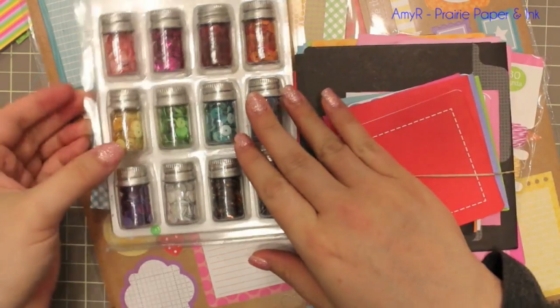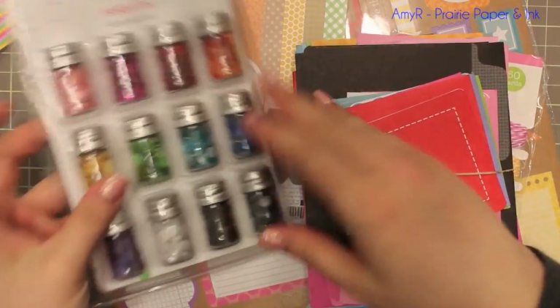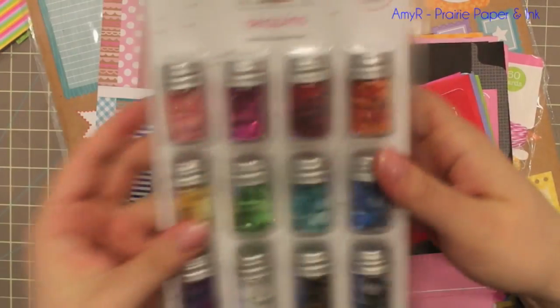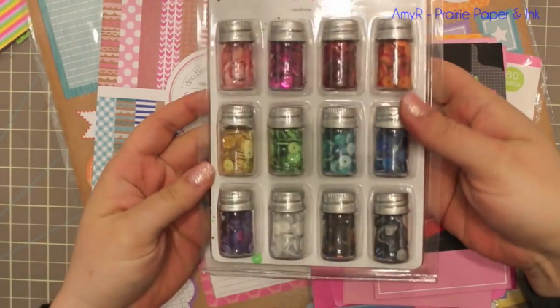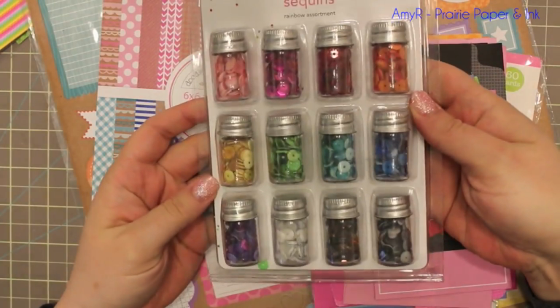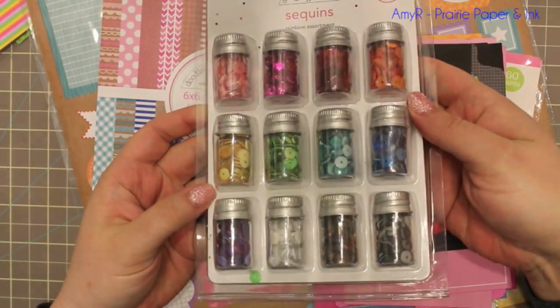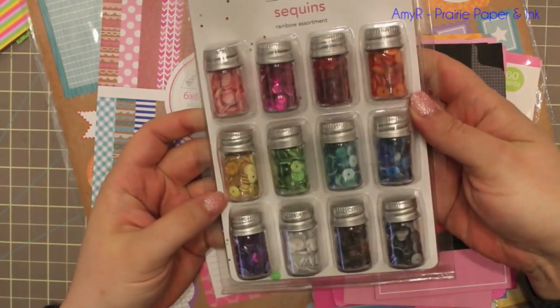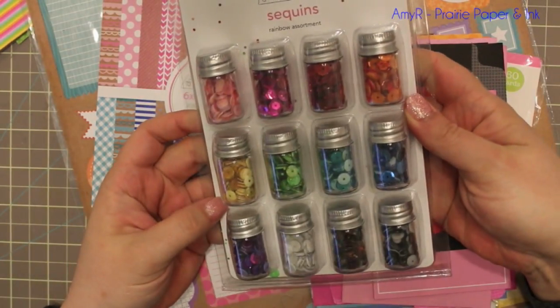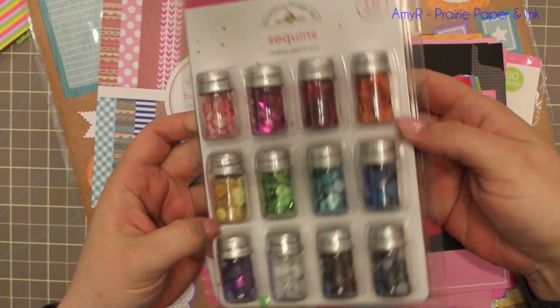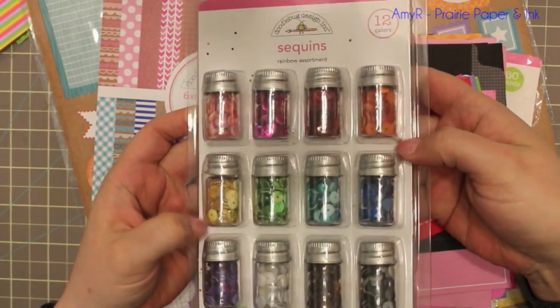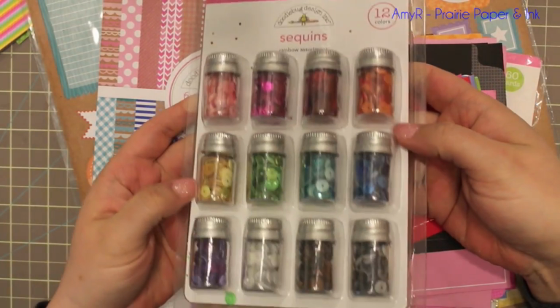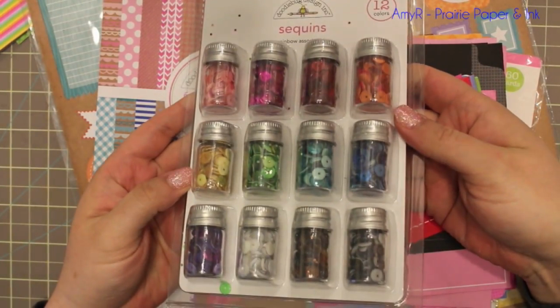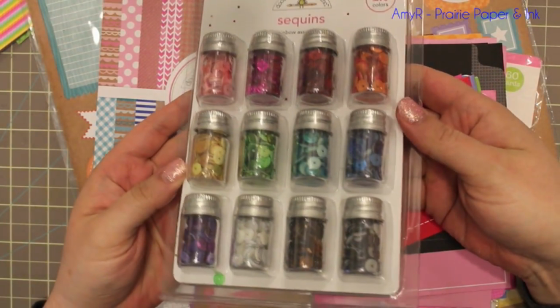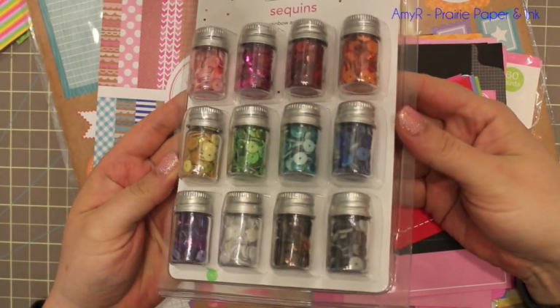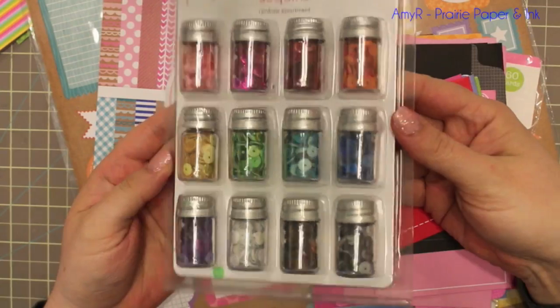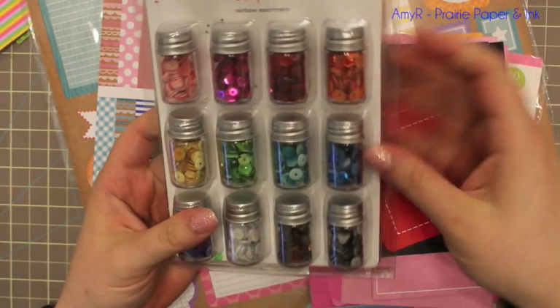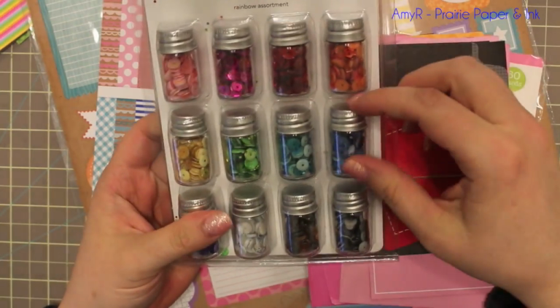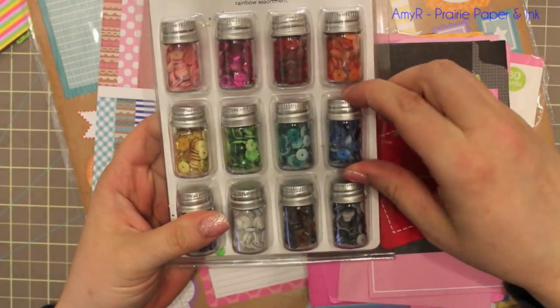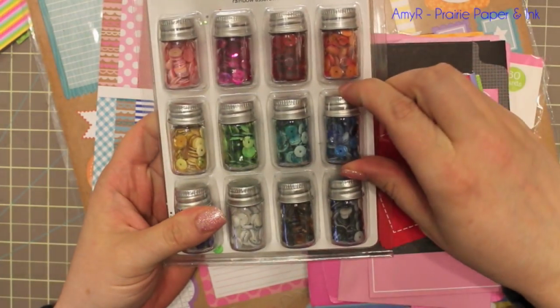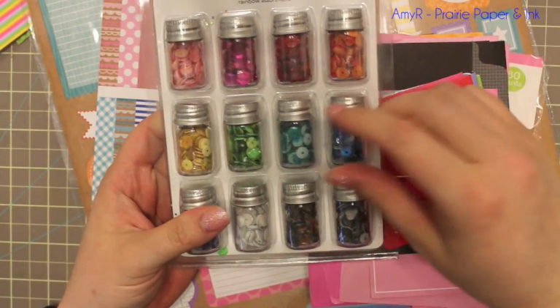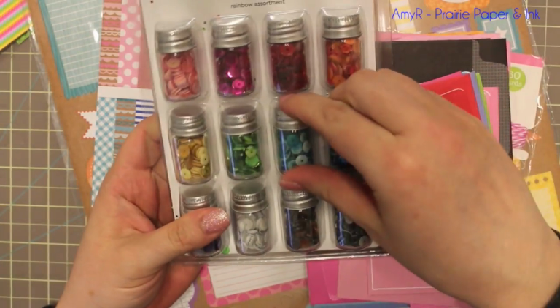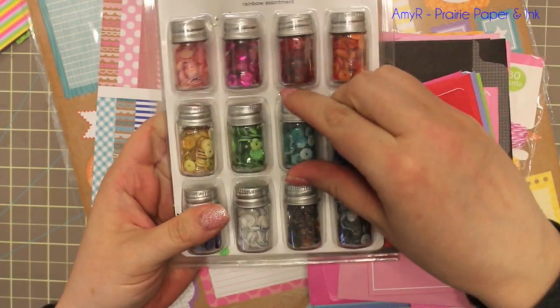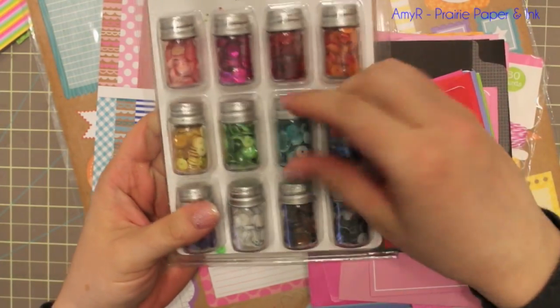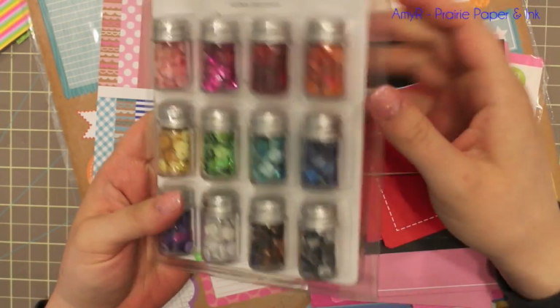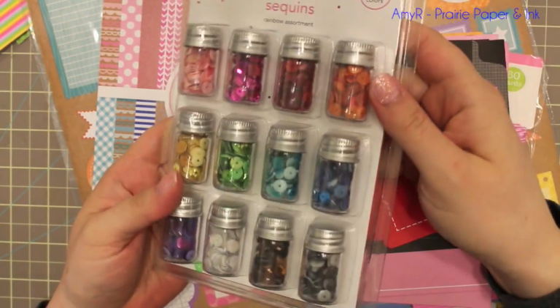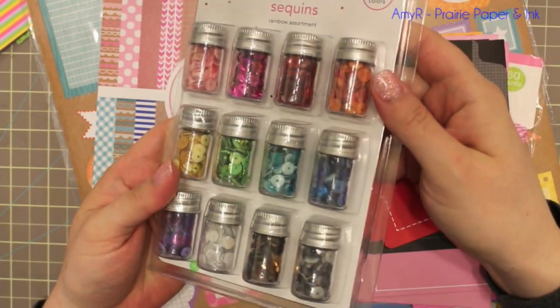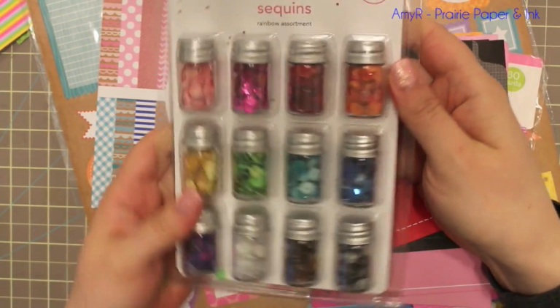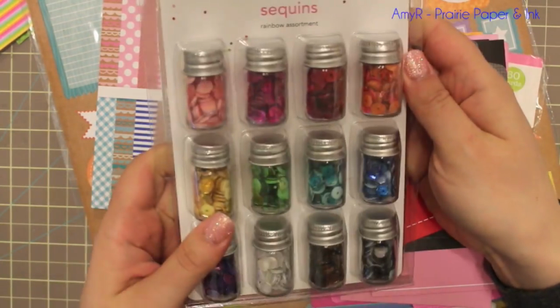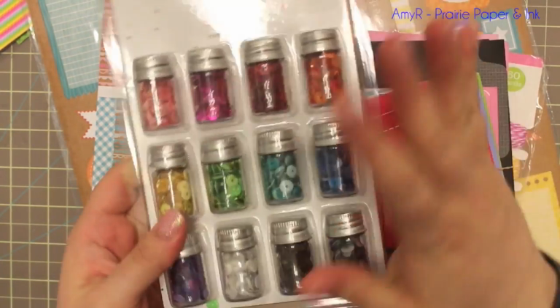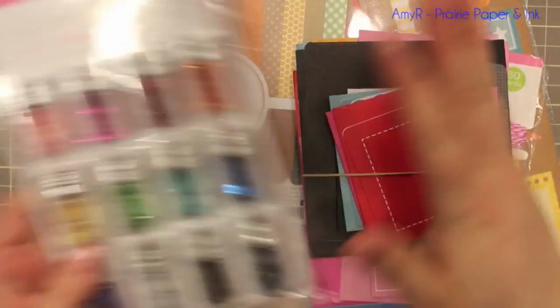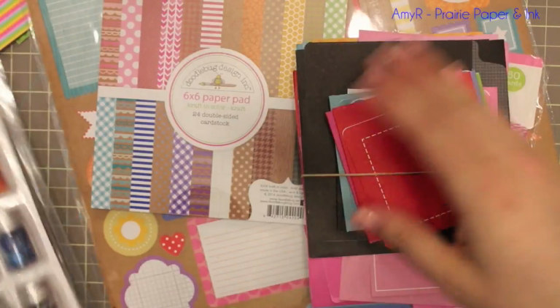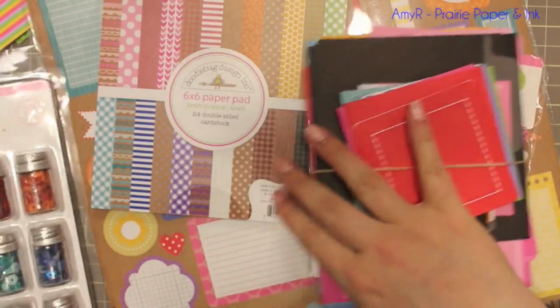This wonderful little mini pack of sequins, which I love. I have all their little glitters and stuff in these little mini jars and I just love them — they're so cute.